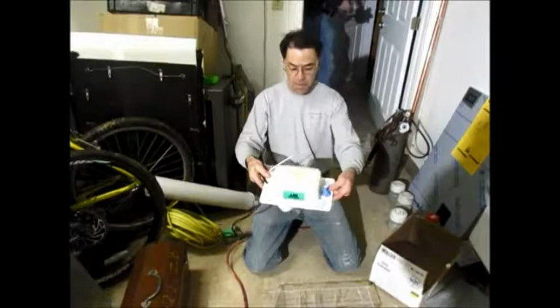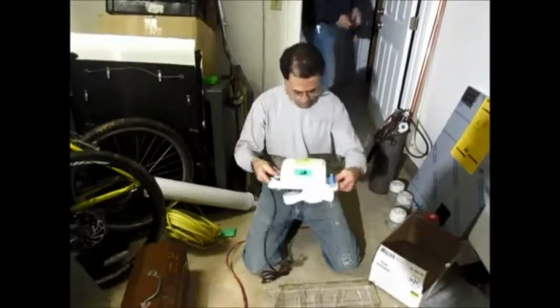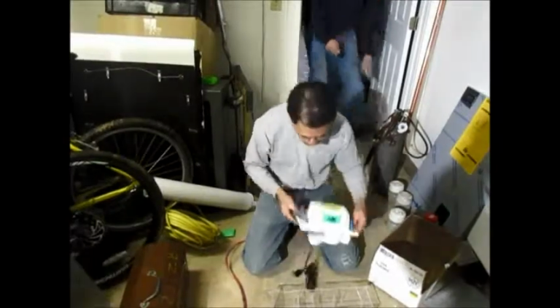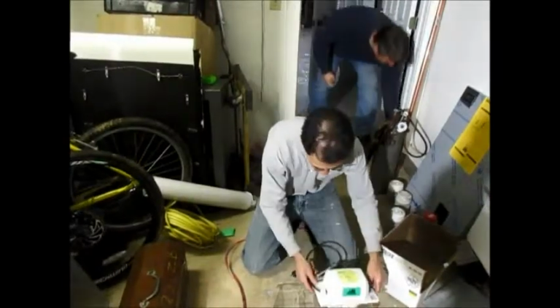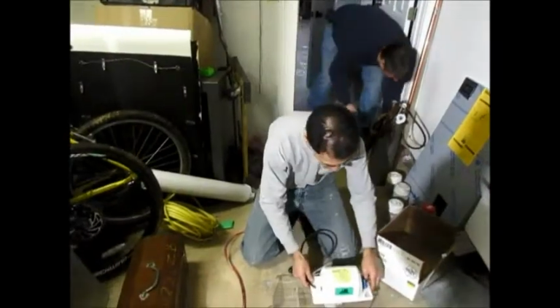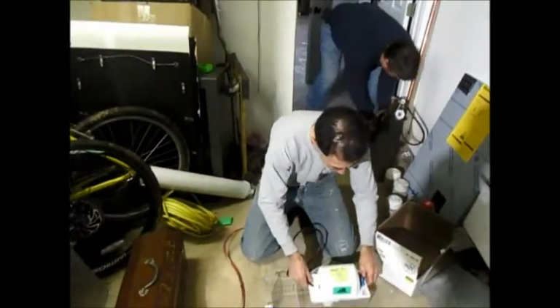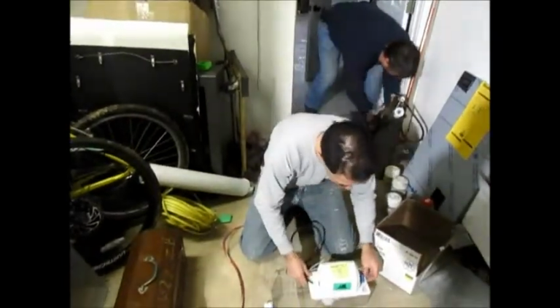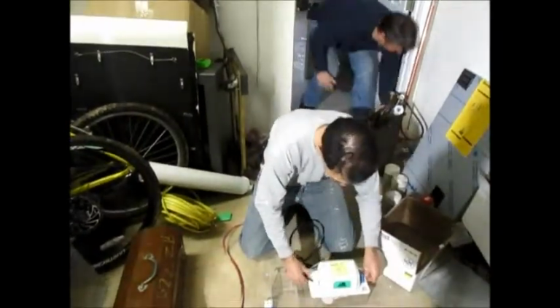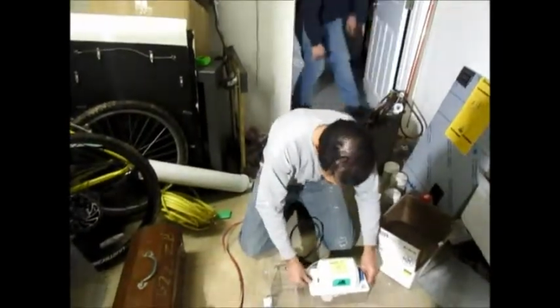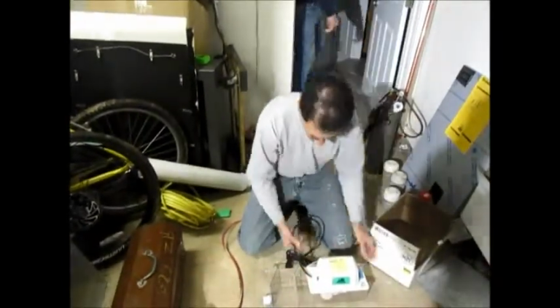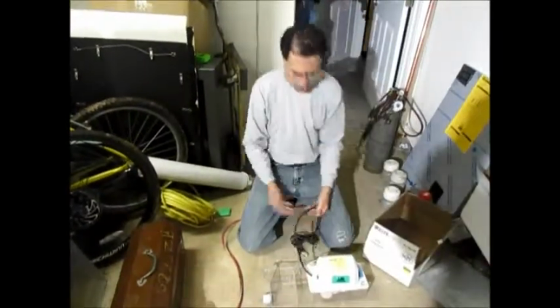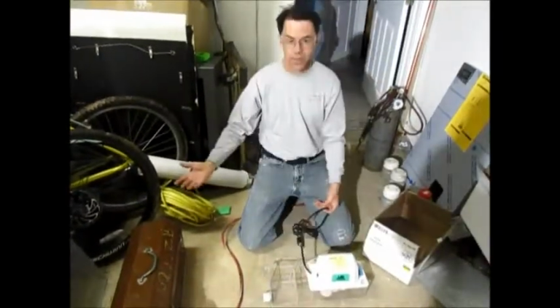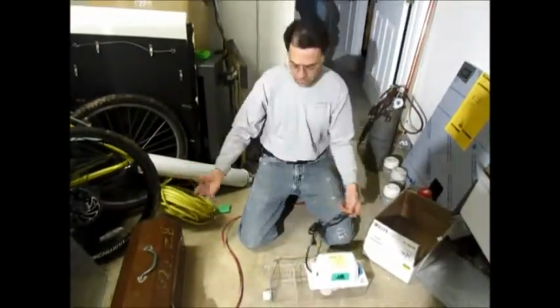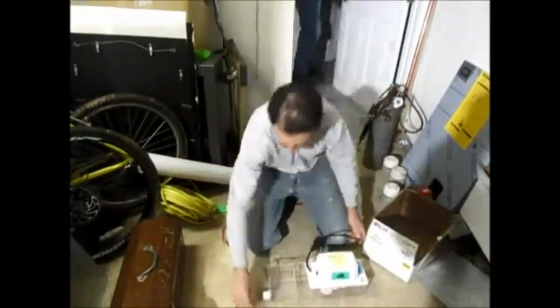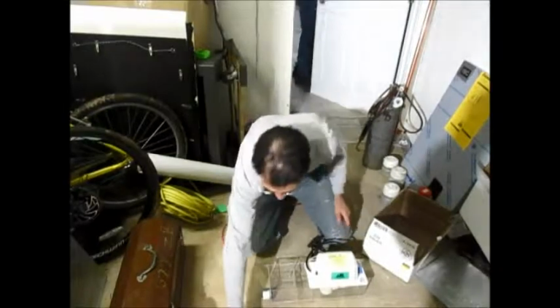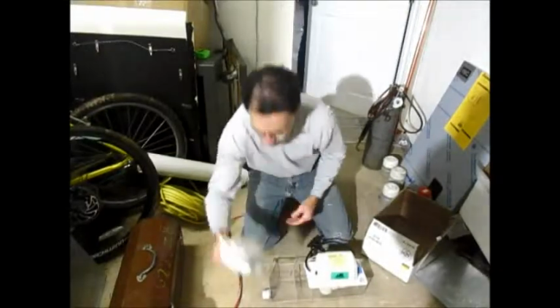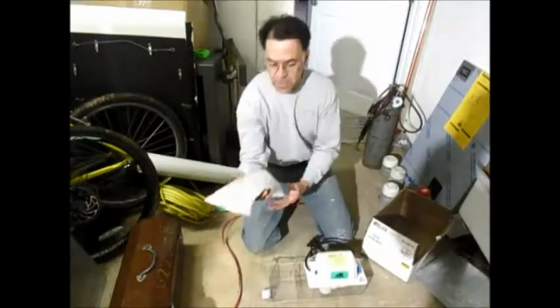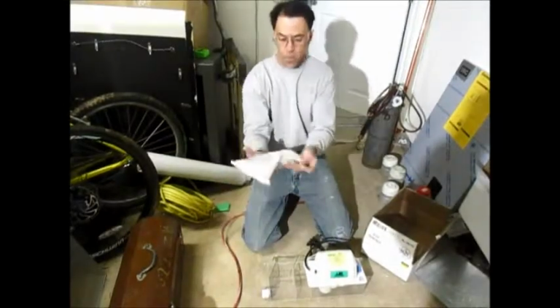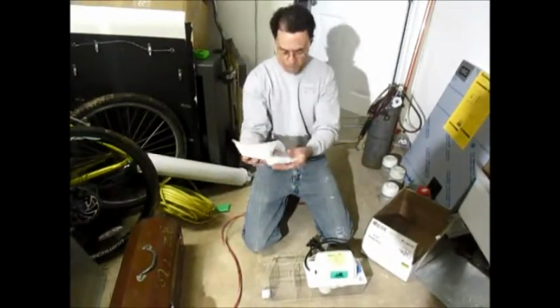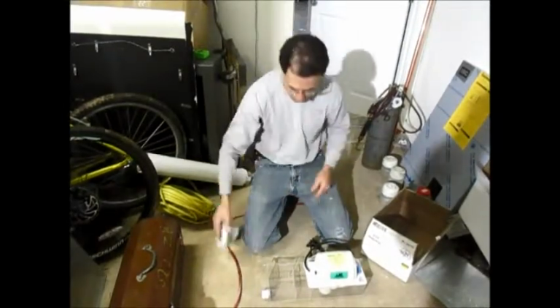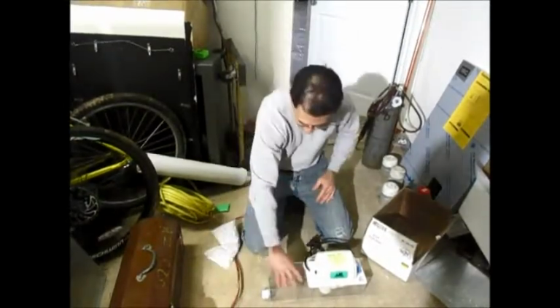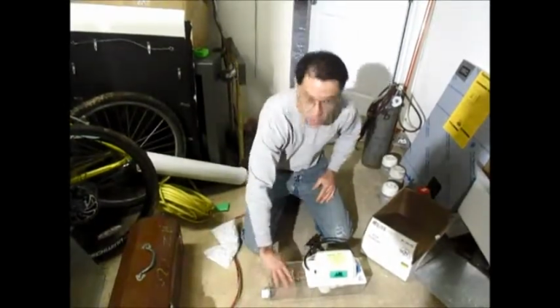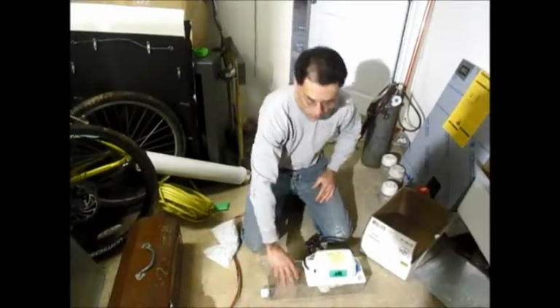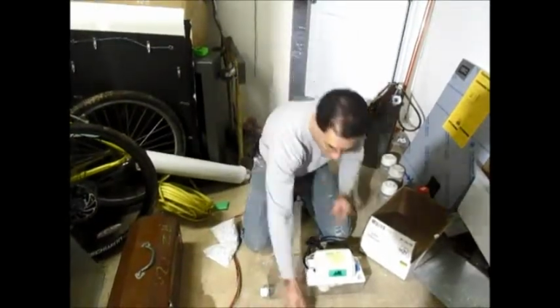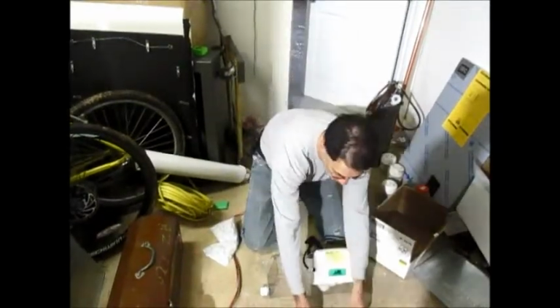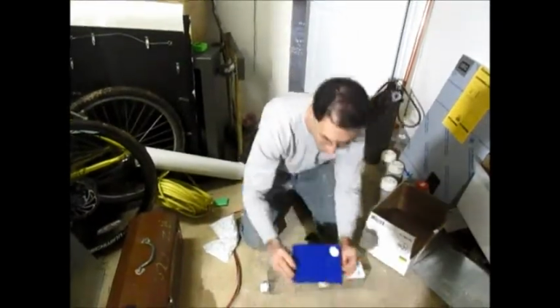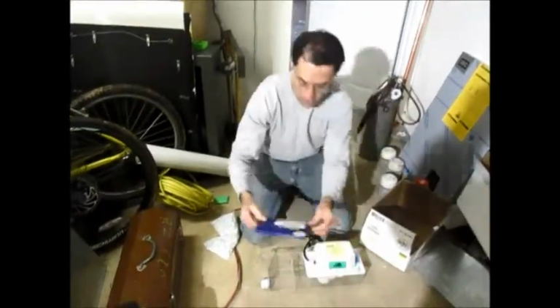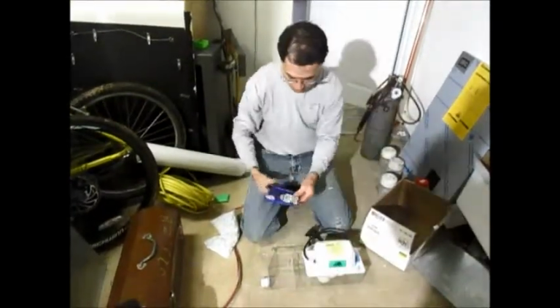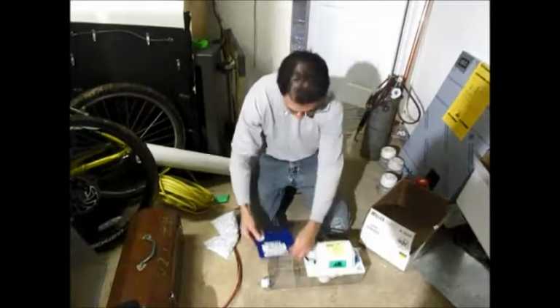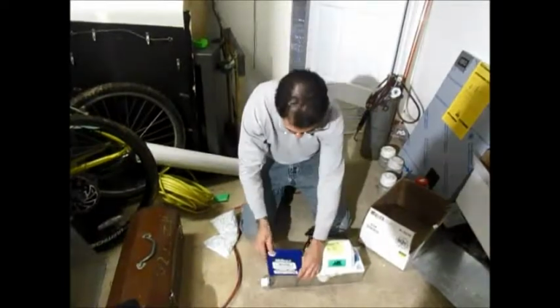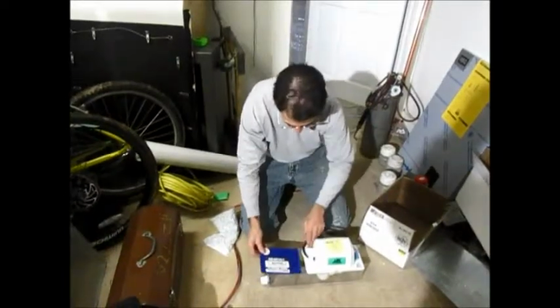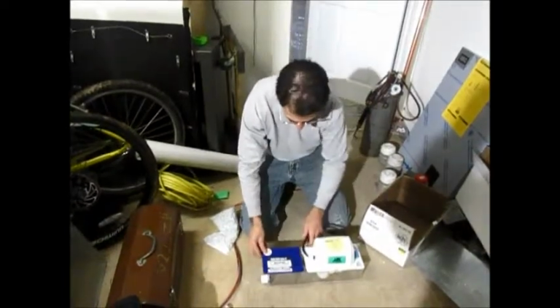This is the pump itself — it just drops right into this and snaps right in. We're going to open this up, fill into these chambers, and then put this cover on. The cover just snaps on.